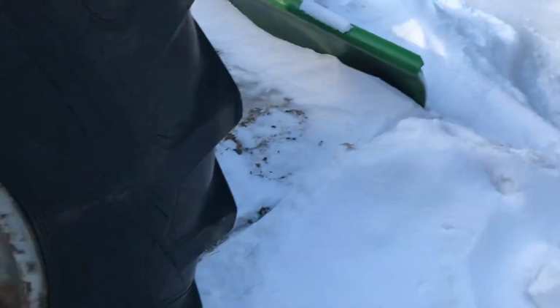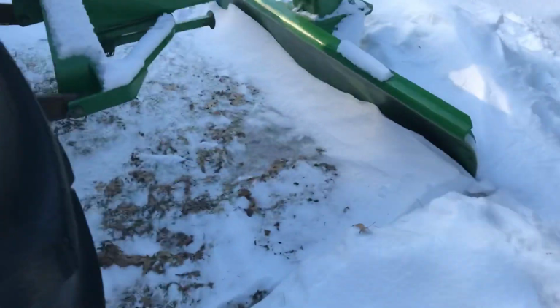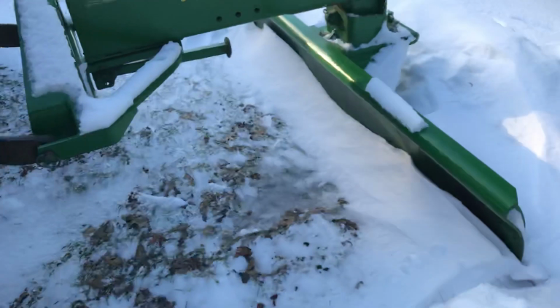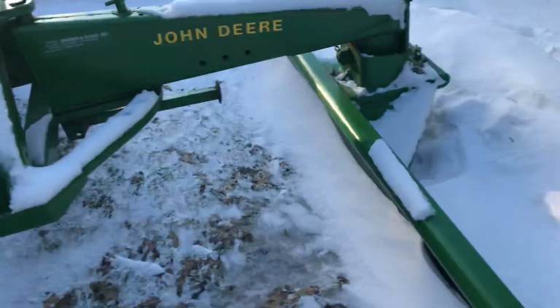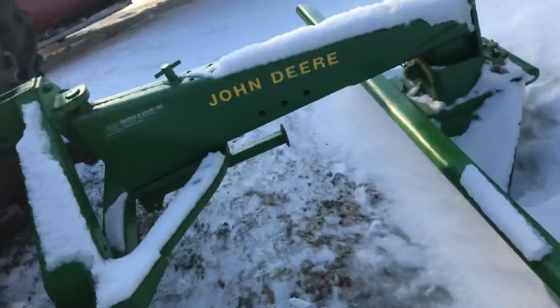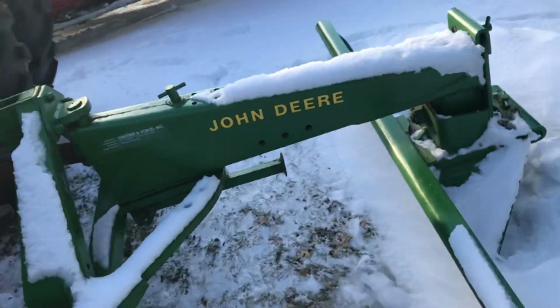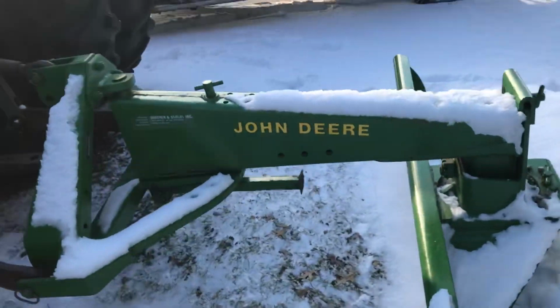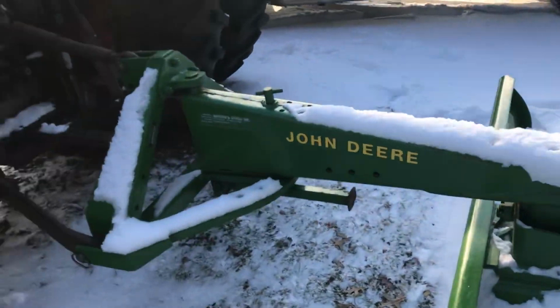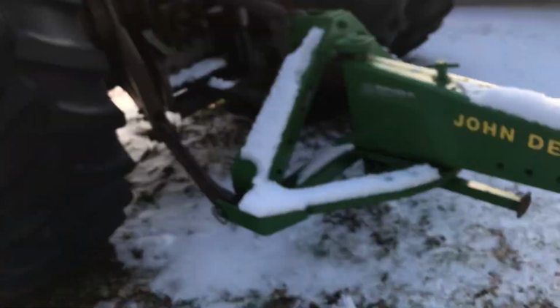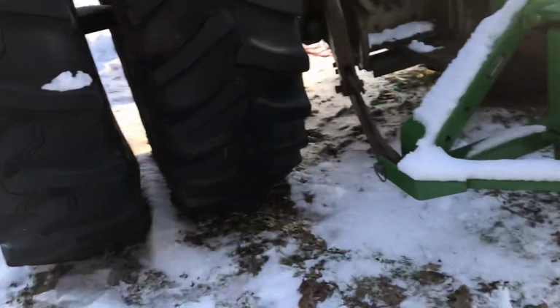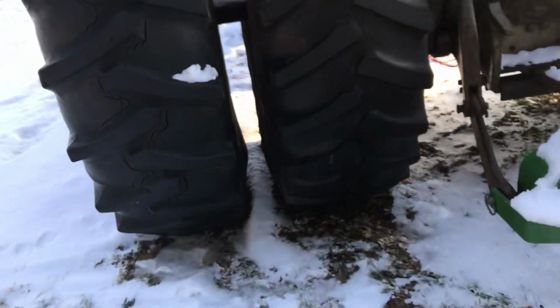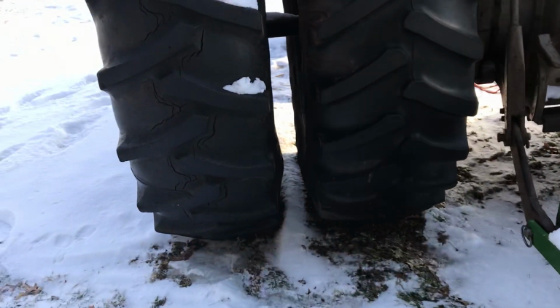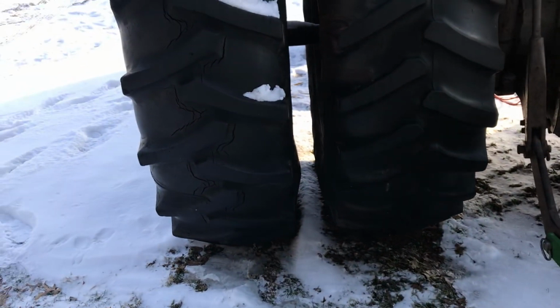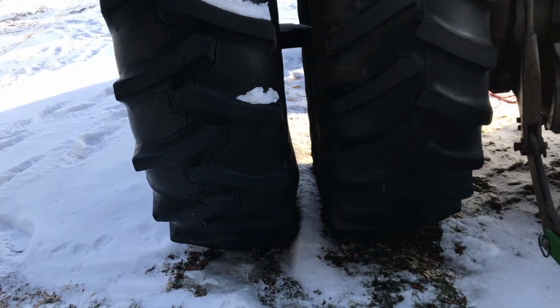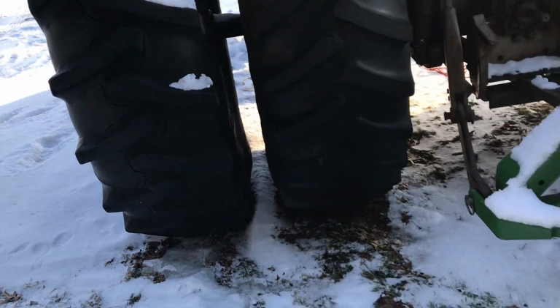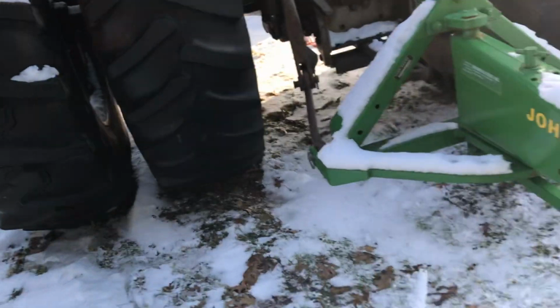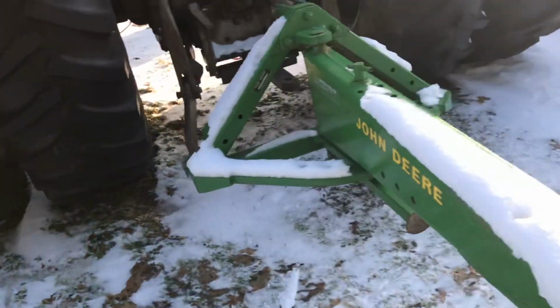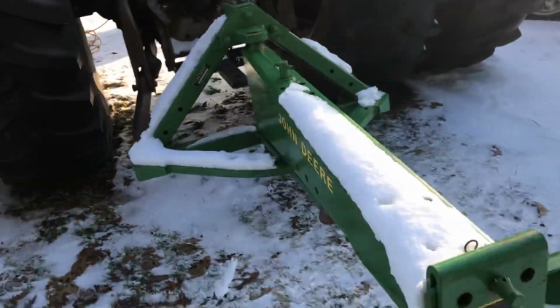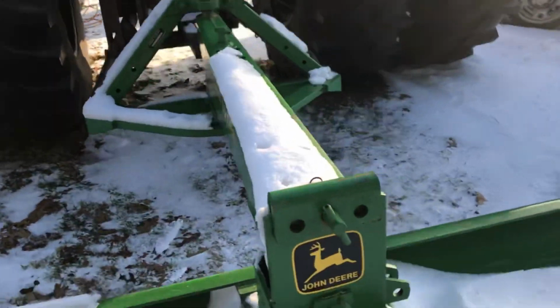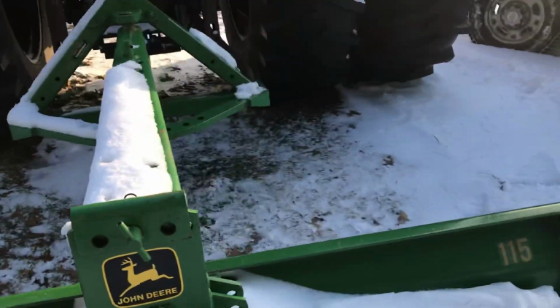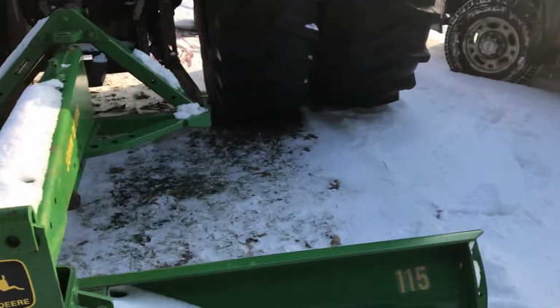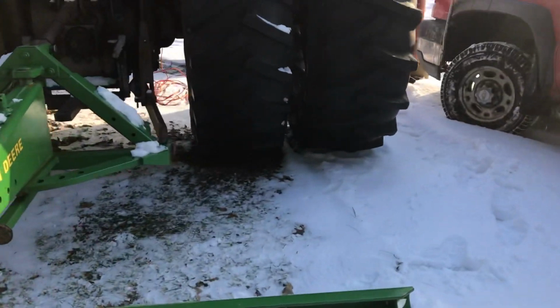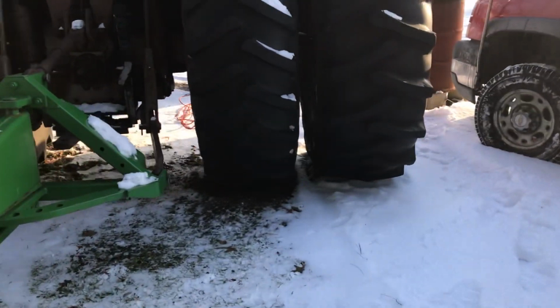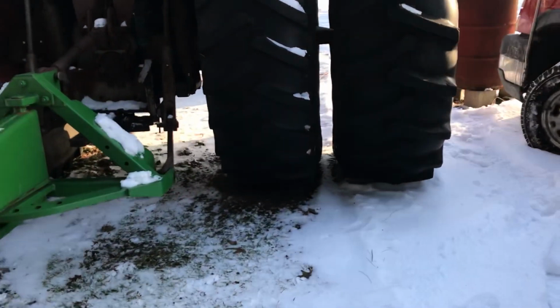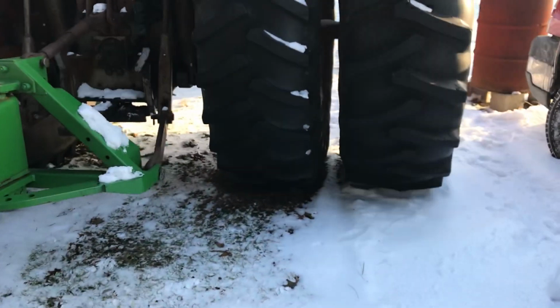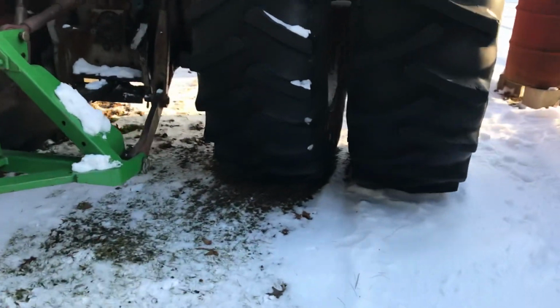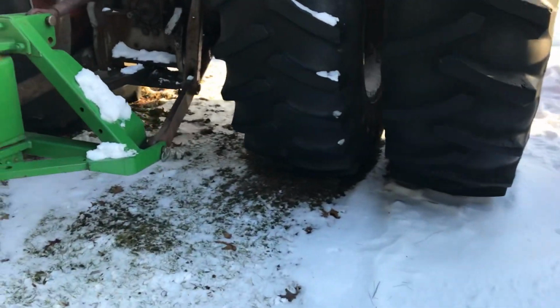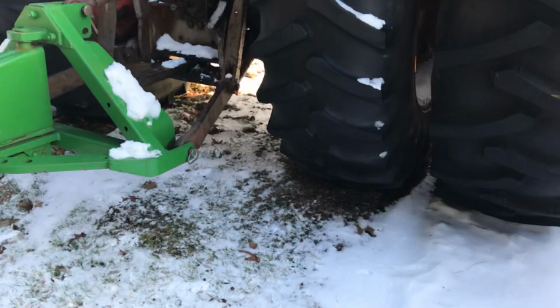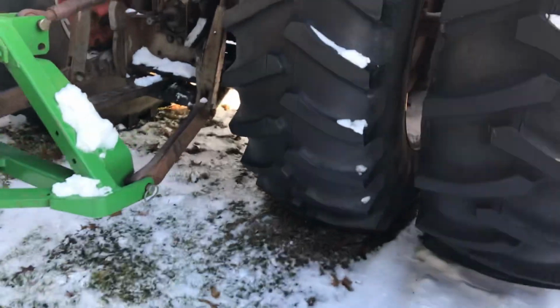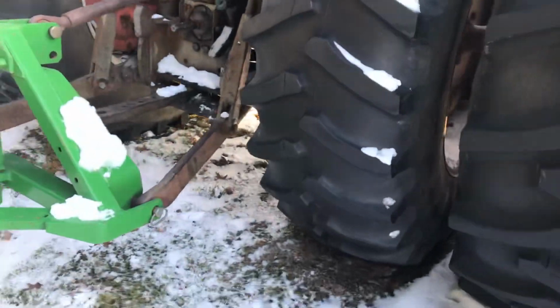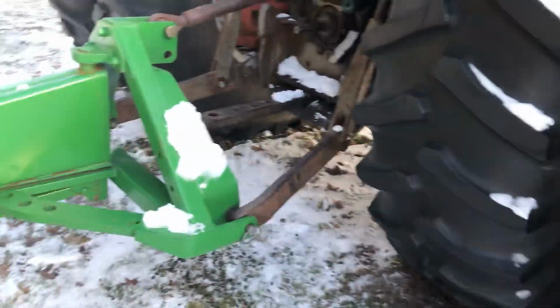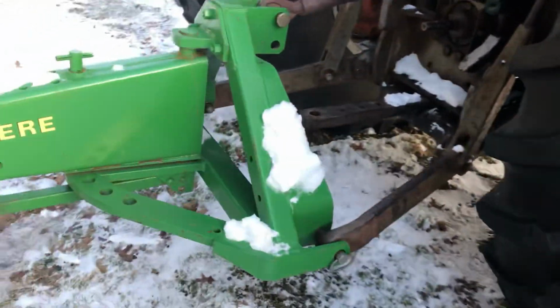I'll show you from the back here — you can see over the snow — and that tire is pumped up, as is that one. So I'm good to go on the tires, I believe.